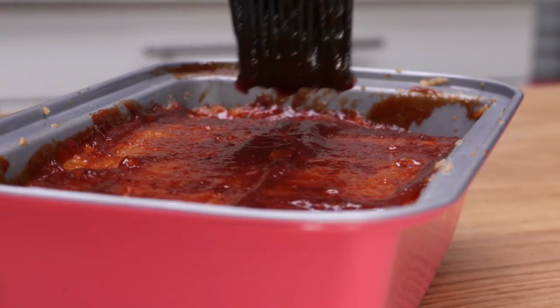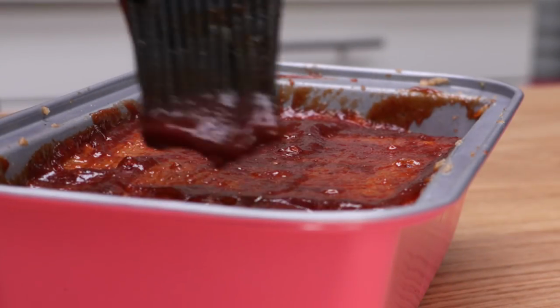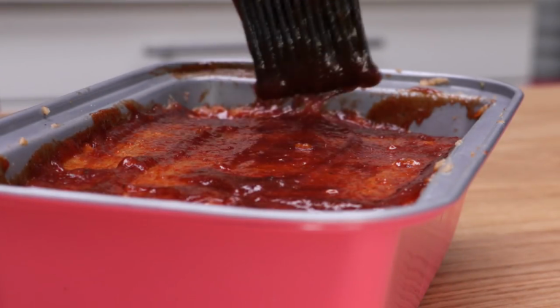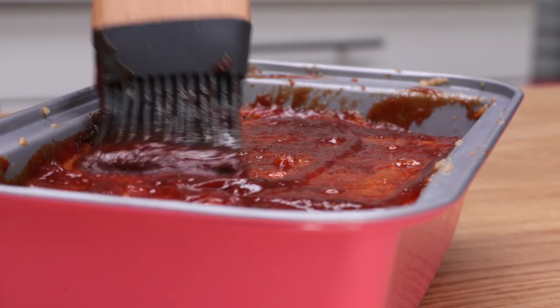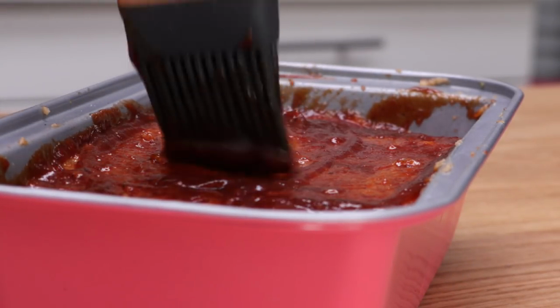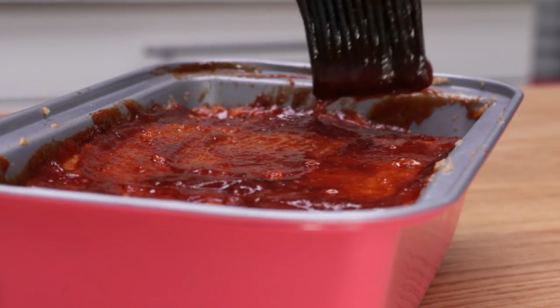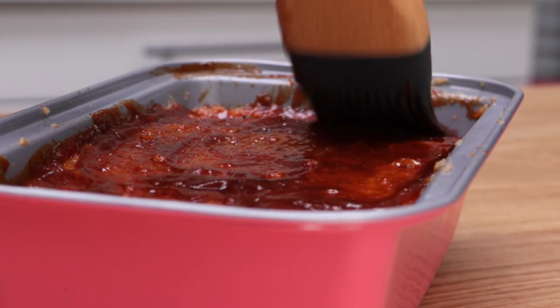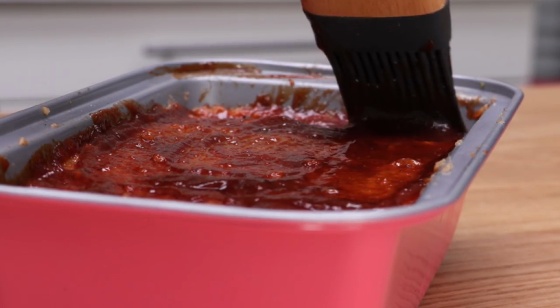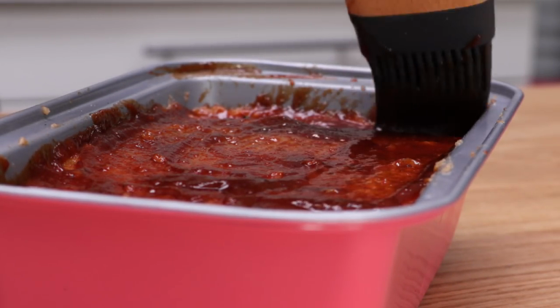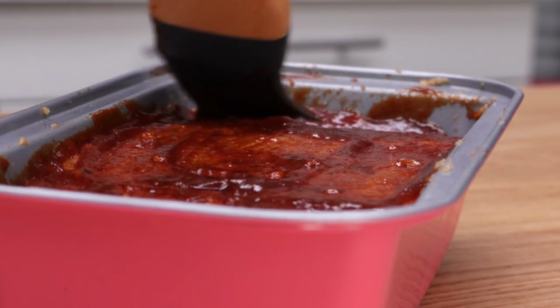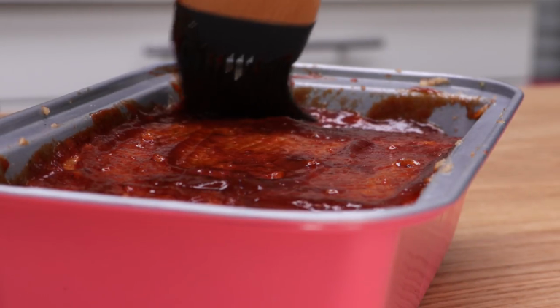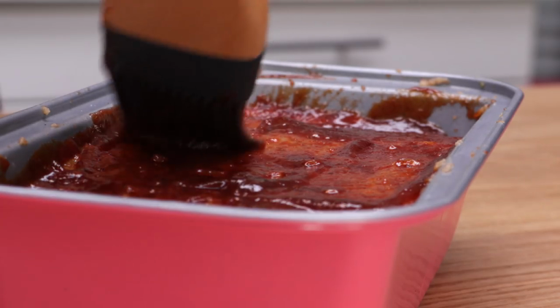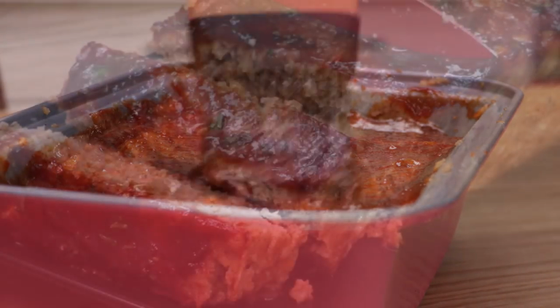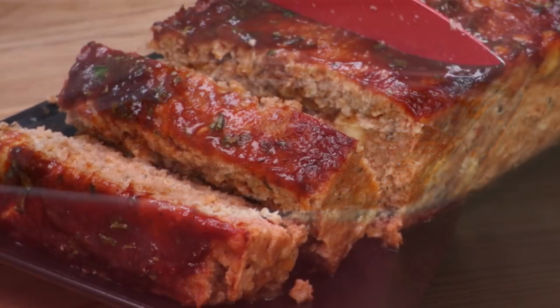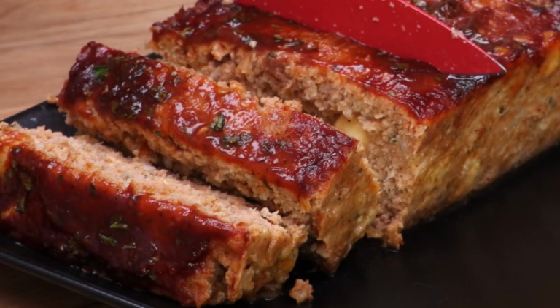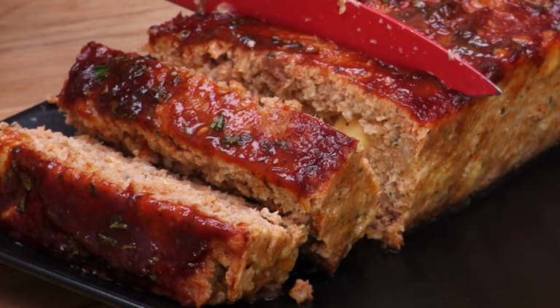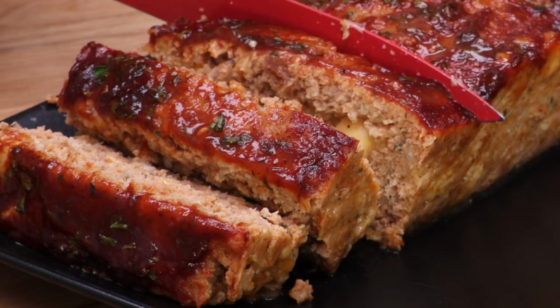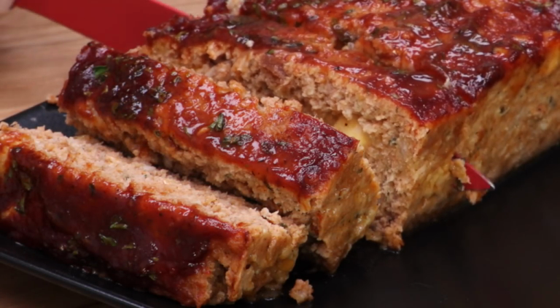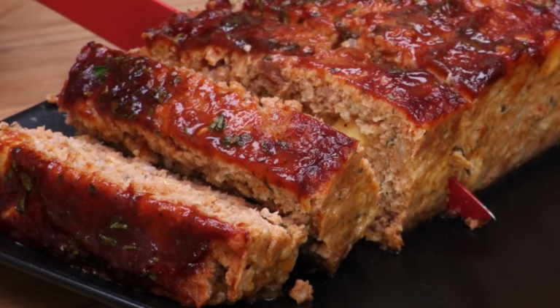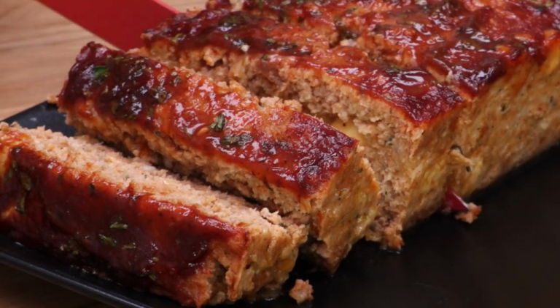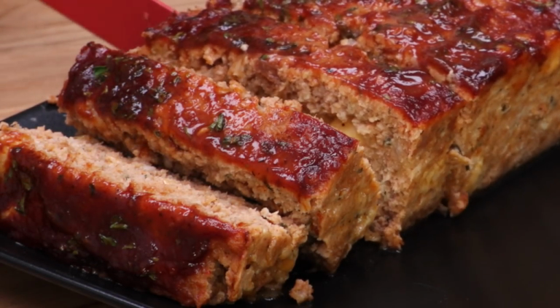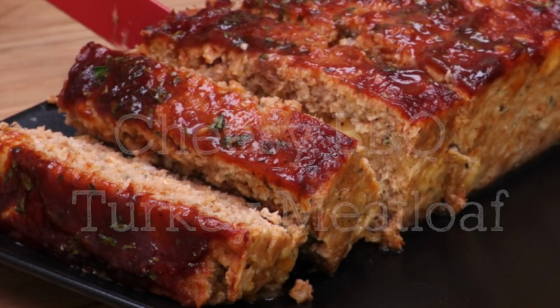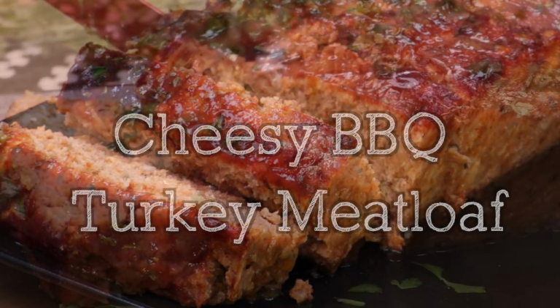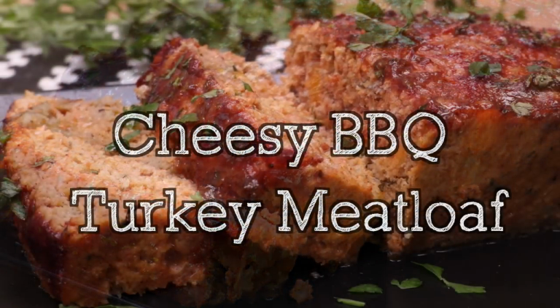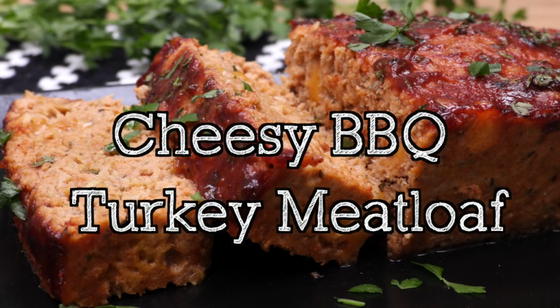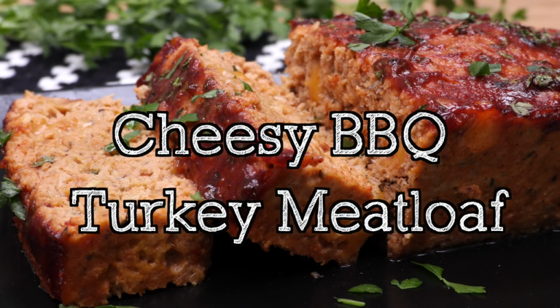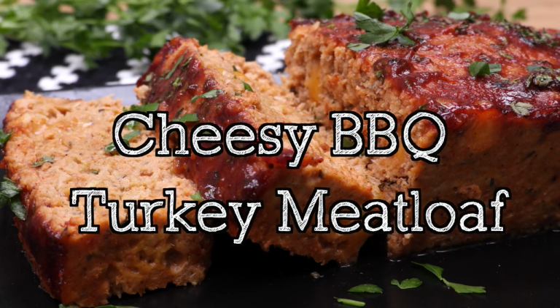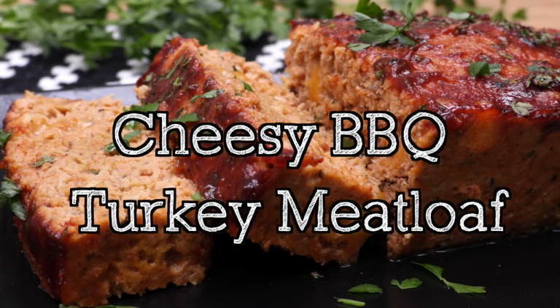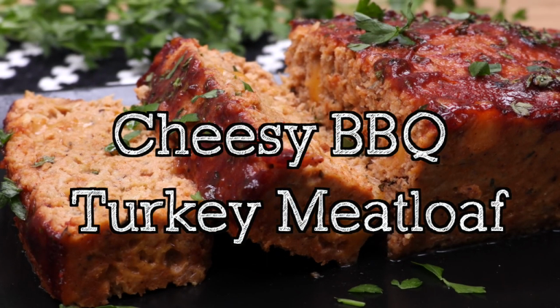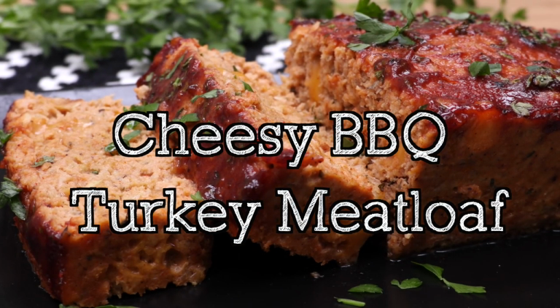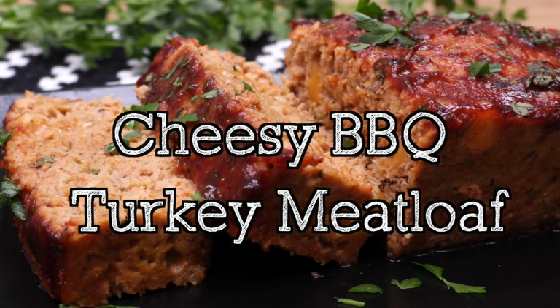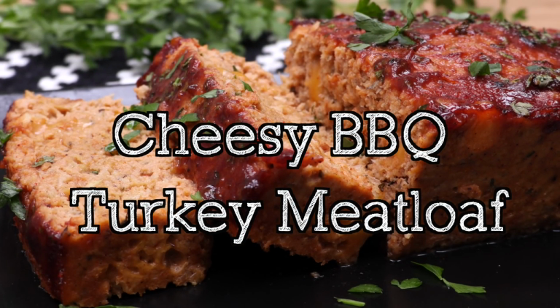Hi guys! Today on DivaSkinCook we are making this cheesy barbecue turkey meatloaf. I love this meatloaf for a really quick weekday meal. It pairs well with so many different side dishes and of course it's easy to make, so let's go!